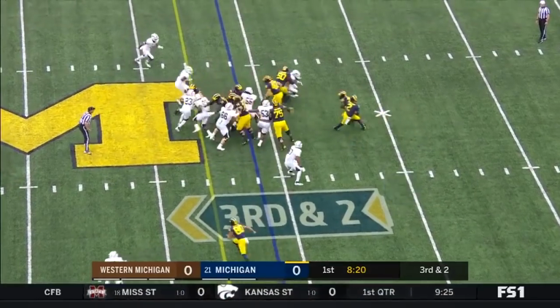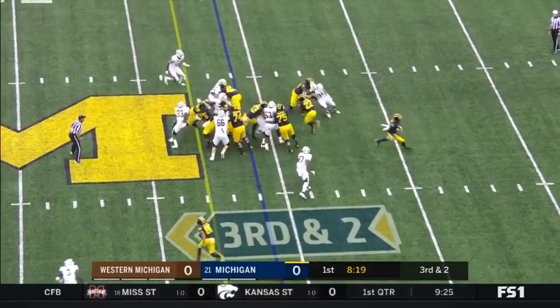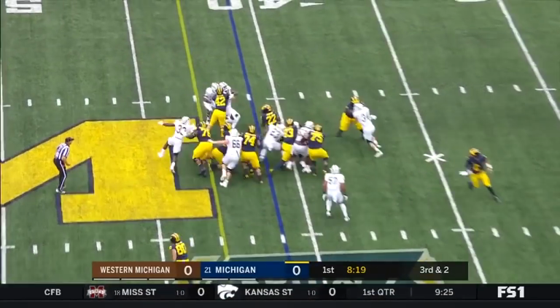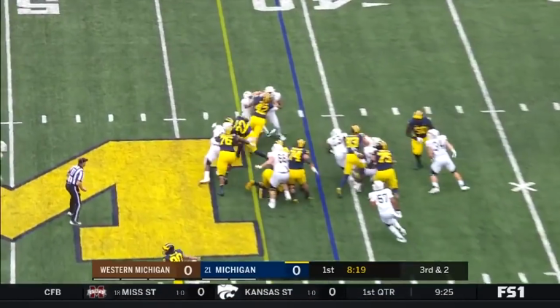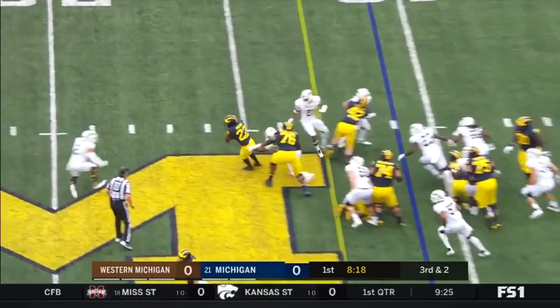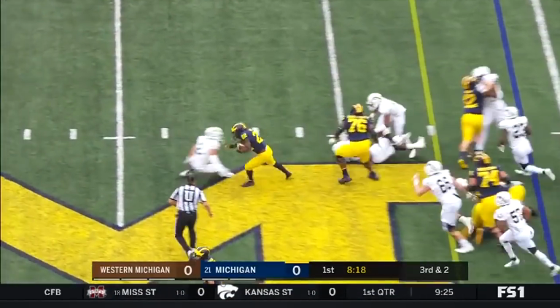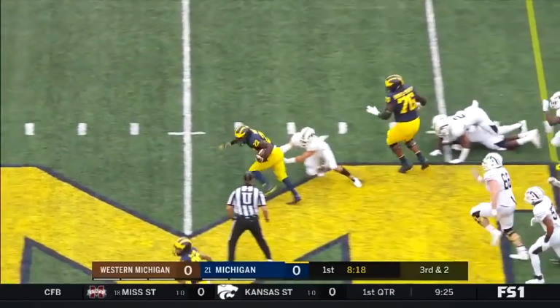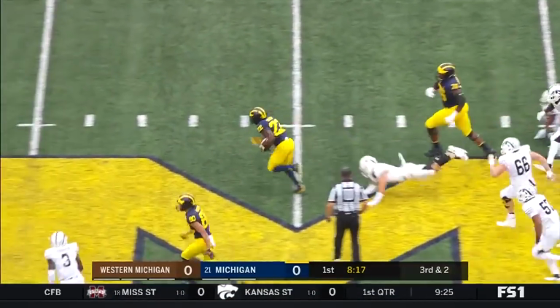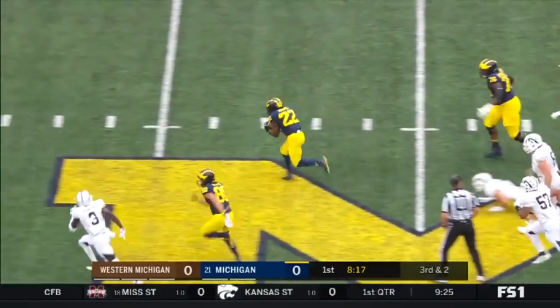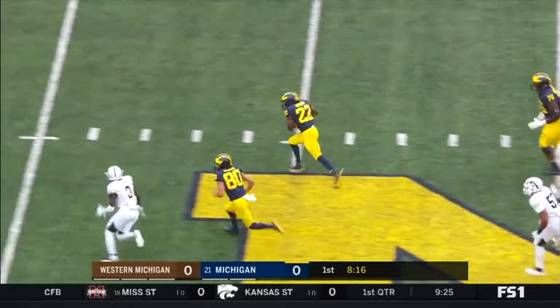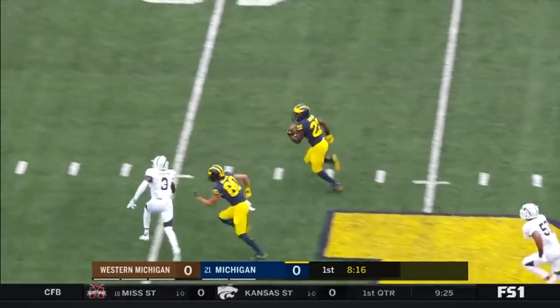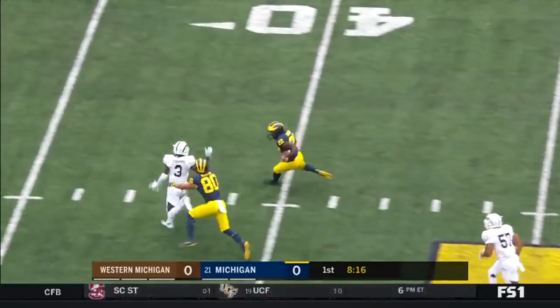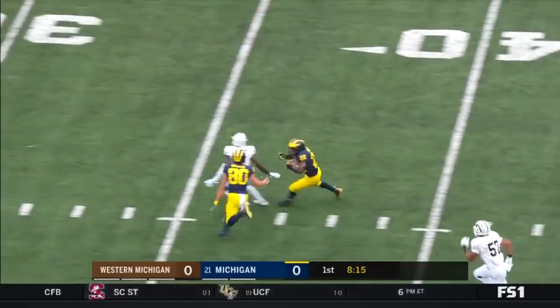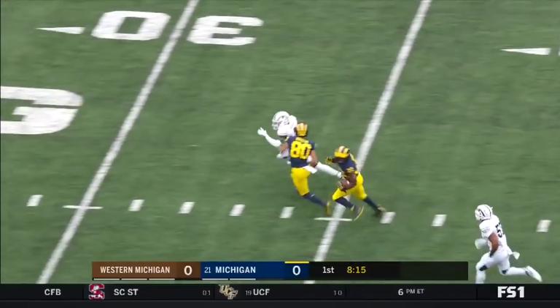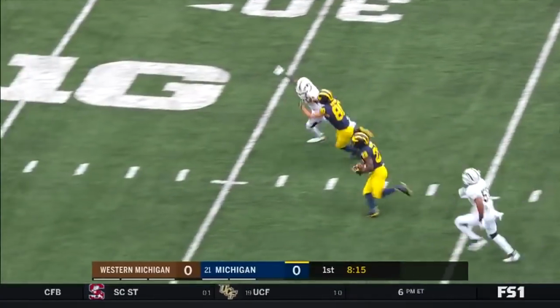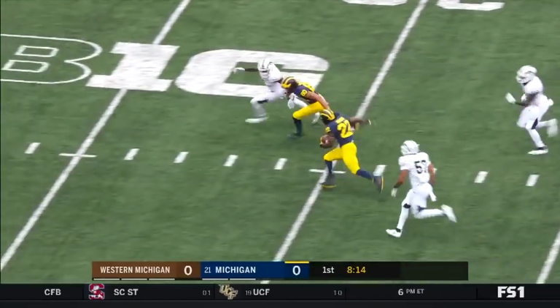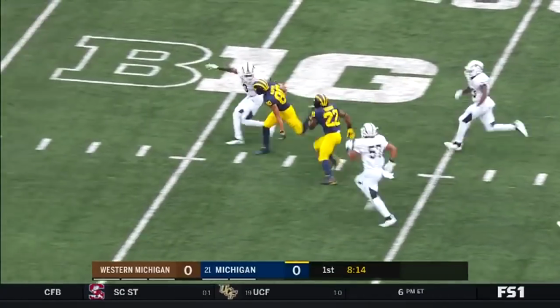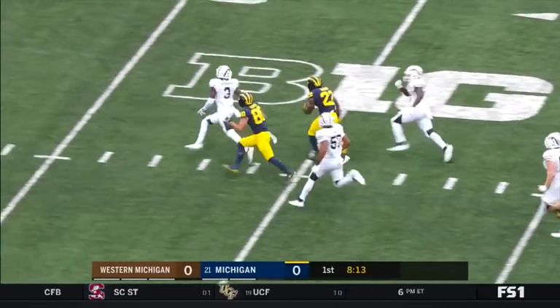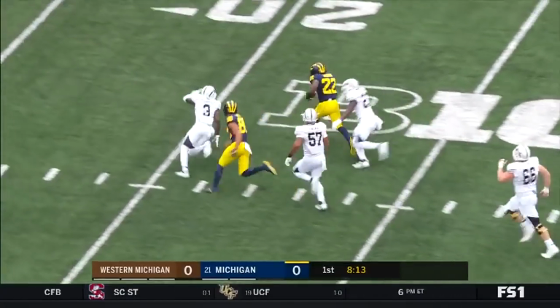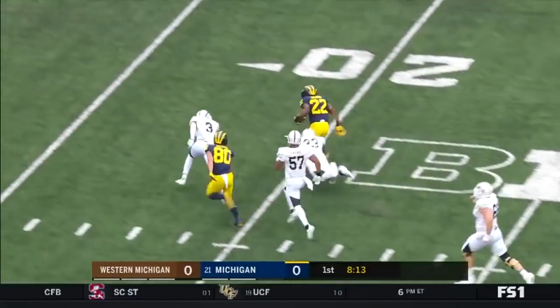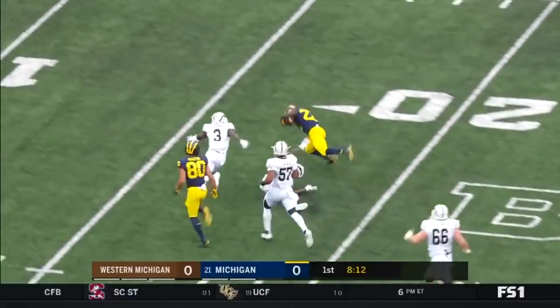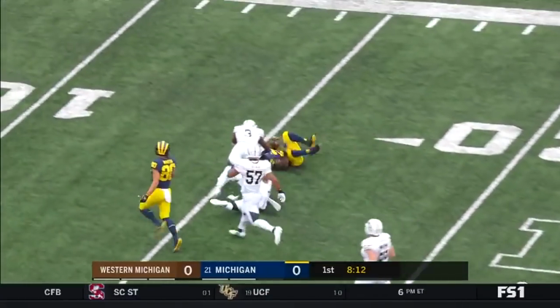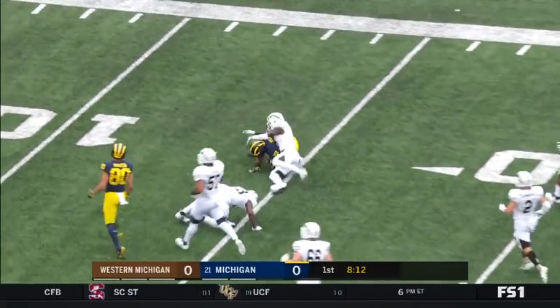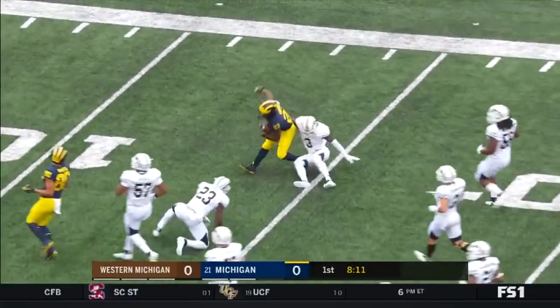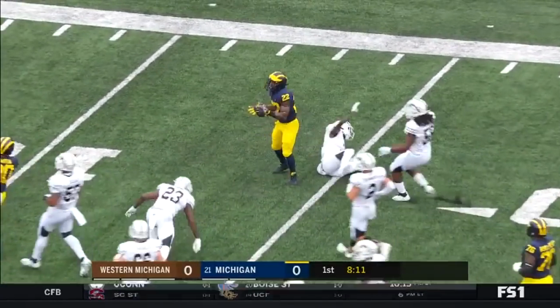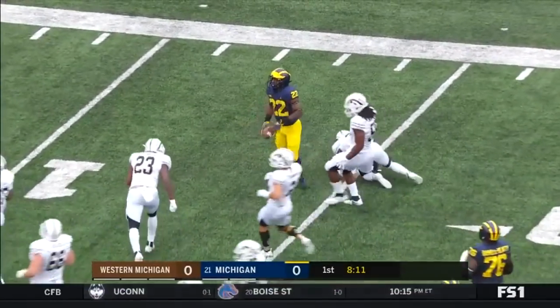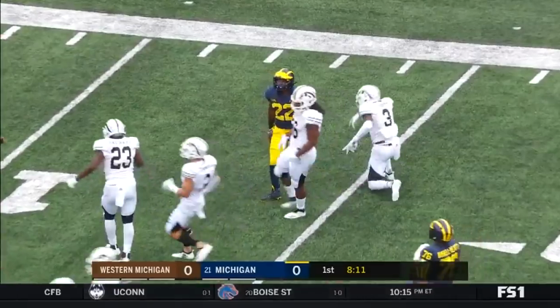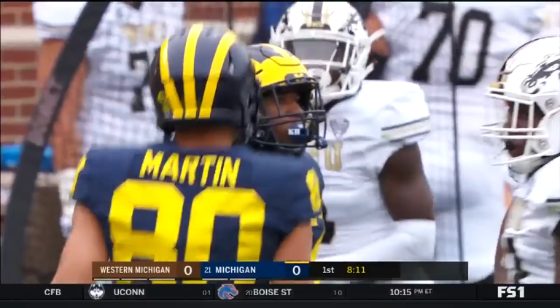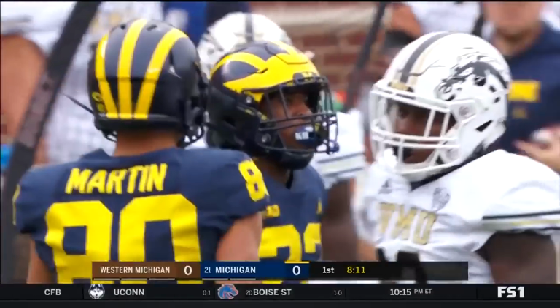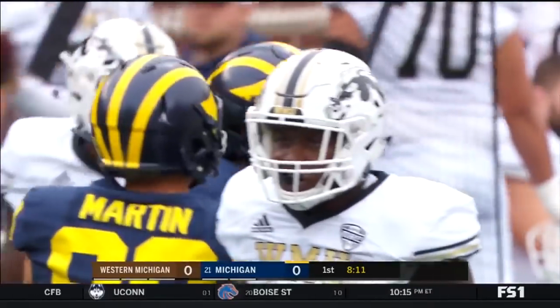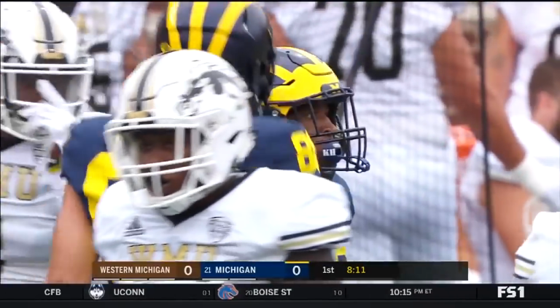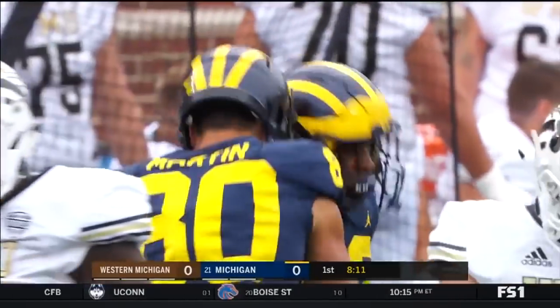It's Higdon. Has the block, has the hole. He falls down but breaks the tackle, makes the cut back. Here goes Higdon — gets tripped up and he's going to be marked down at the 16.